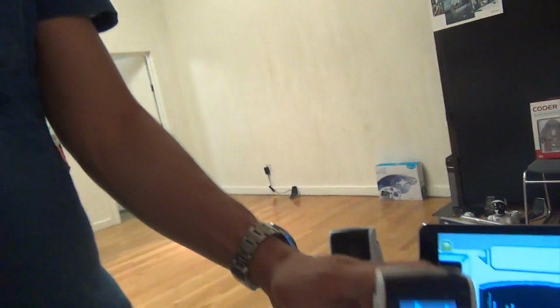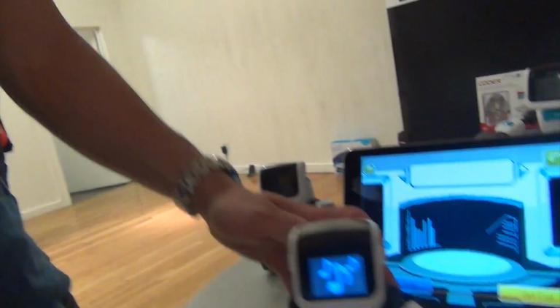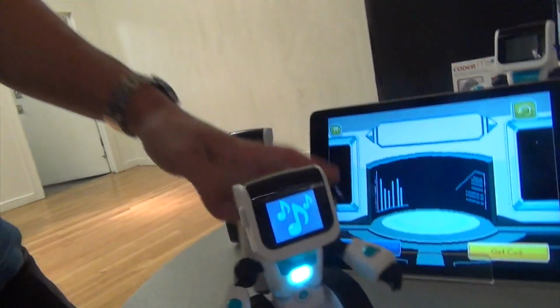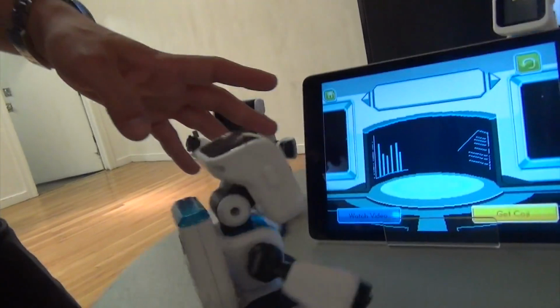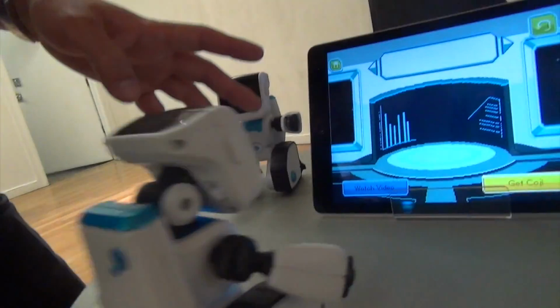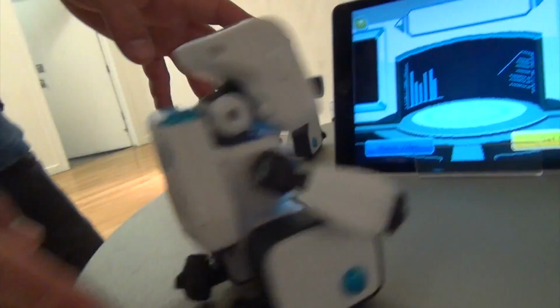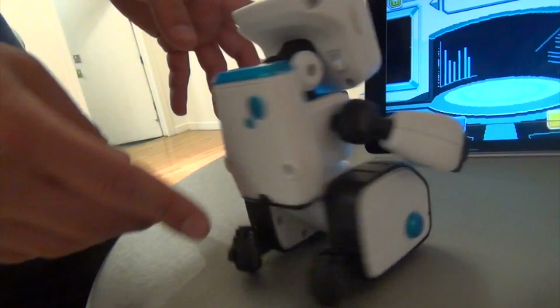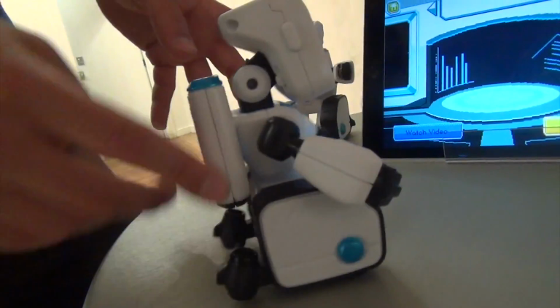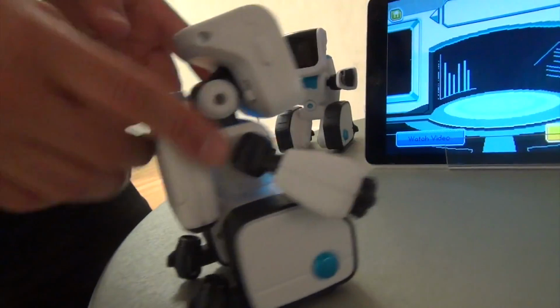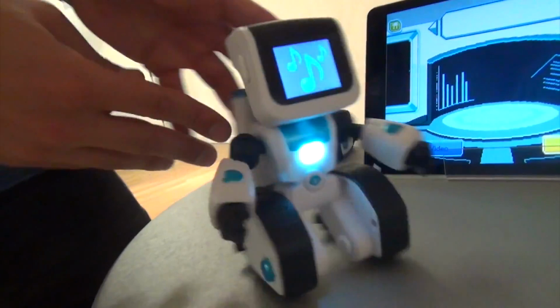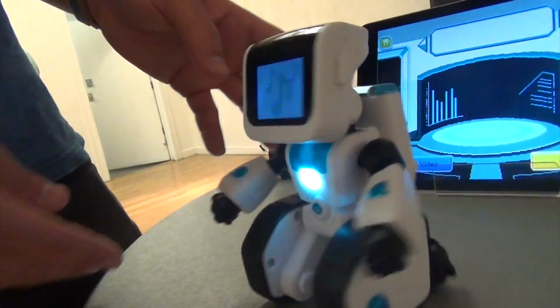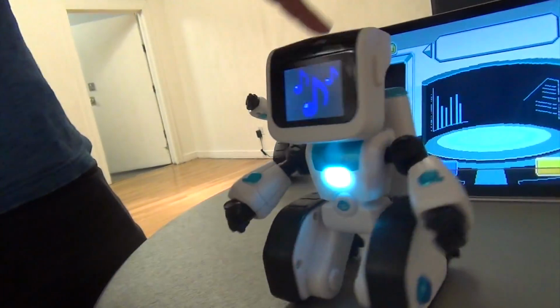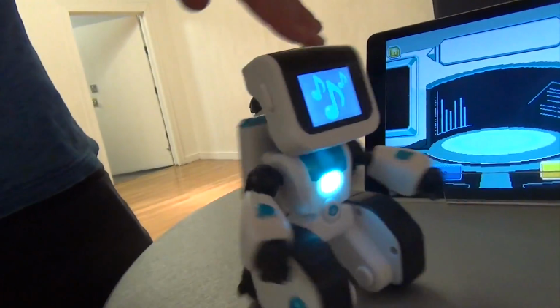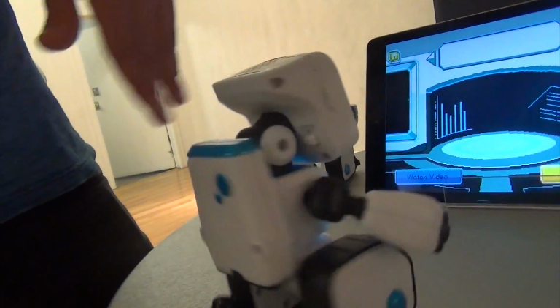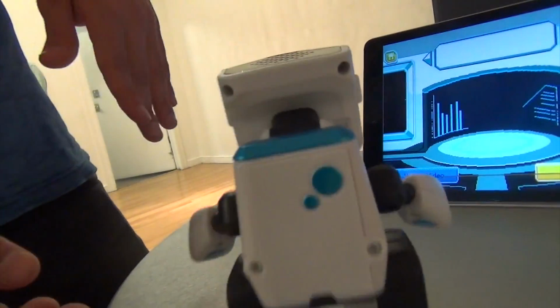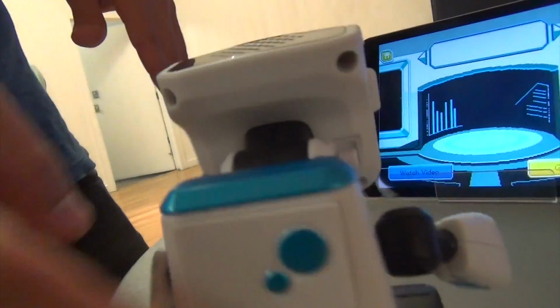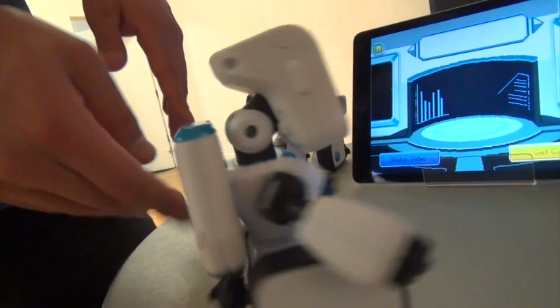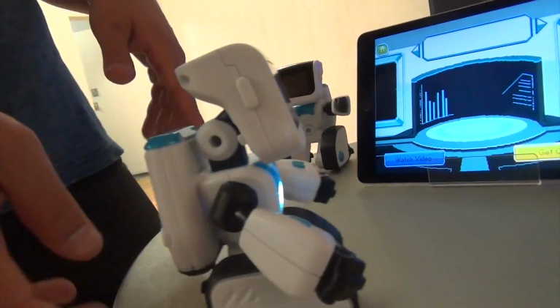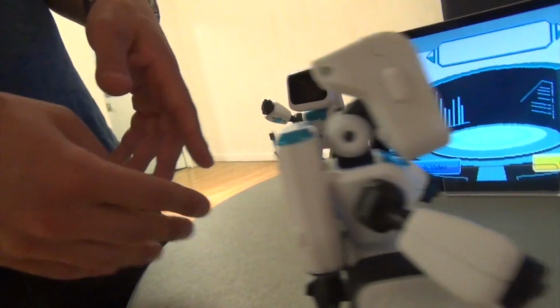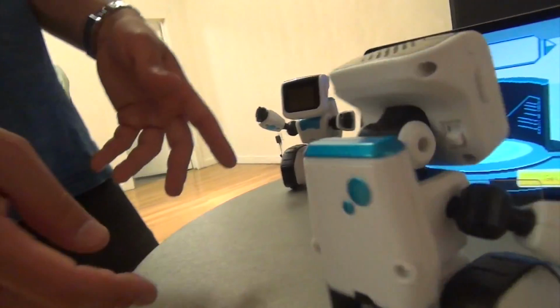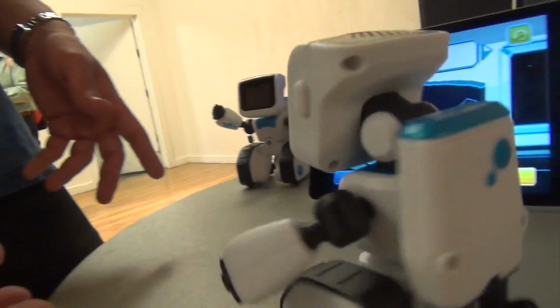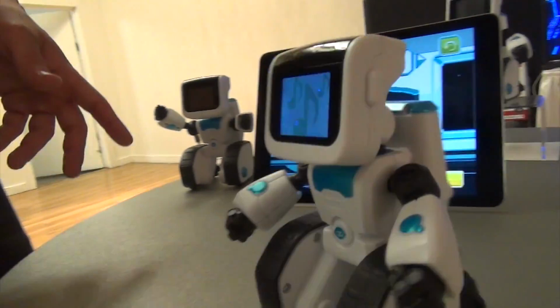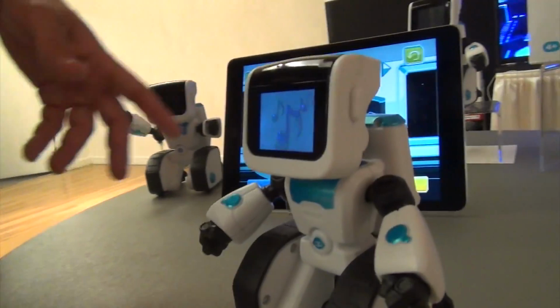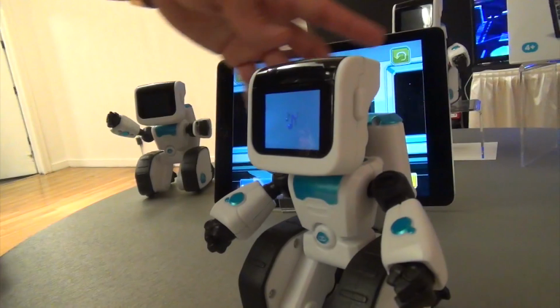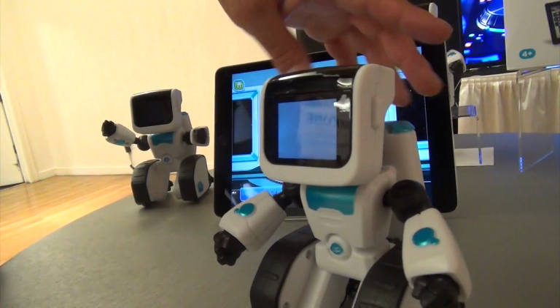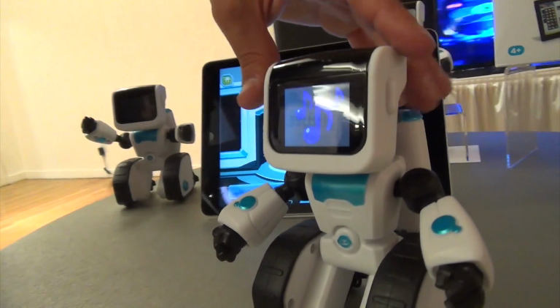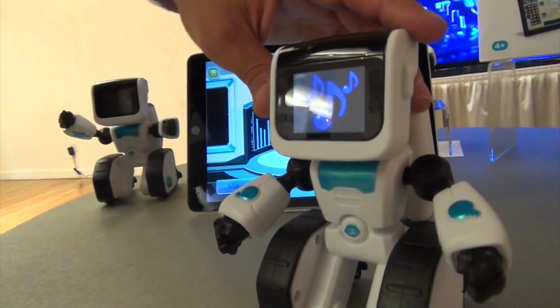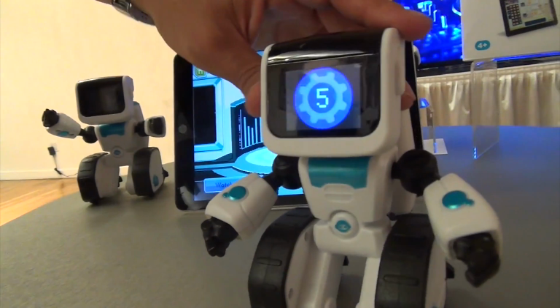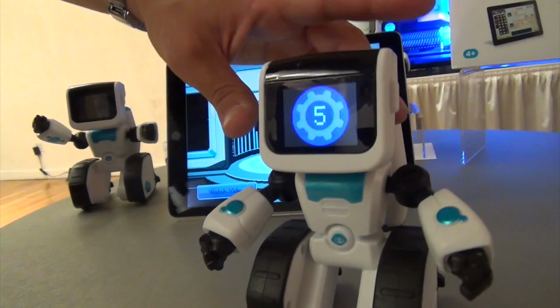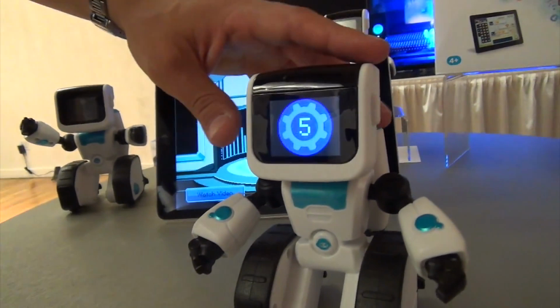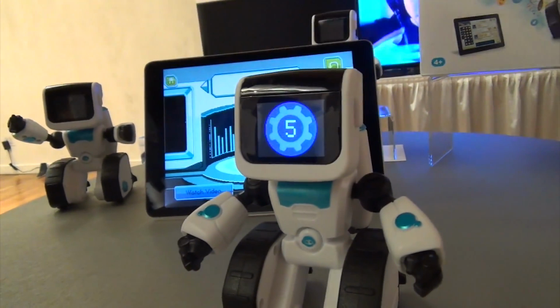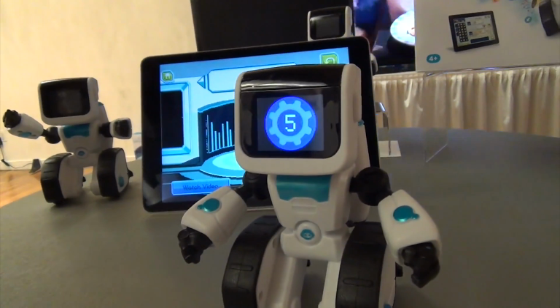You can play them back just by pressing buttons on his face and hitting him on the head. It's all about fun, because it has to mask all the learning in fun.